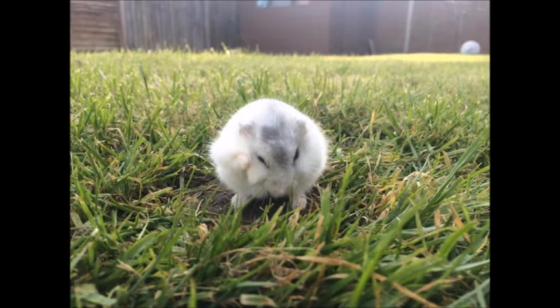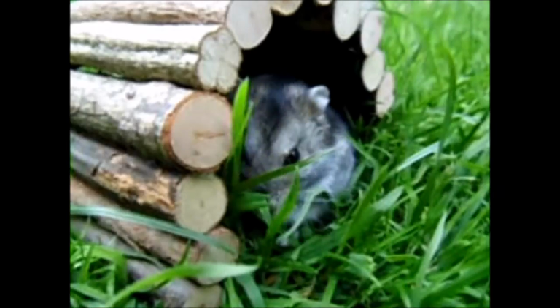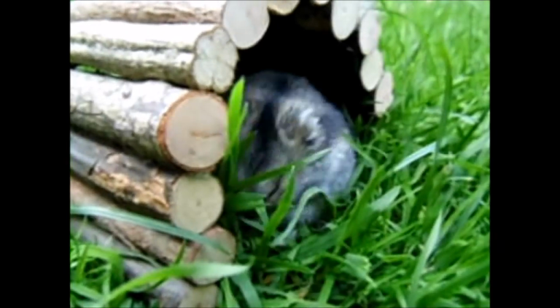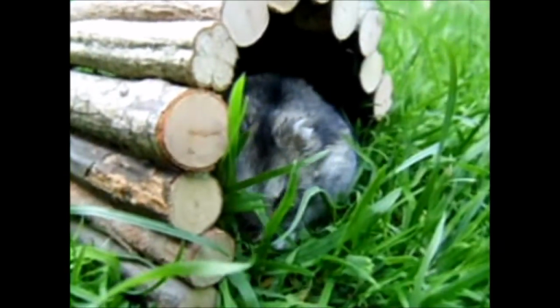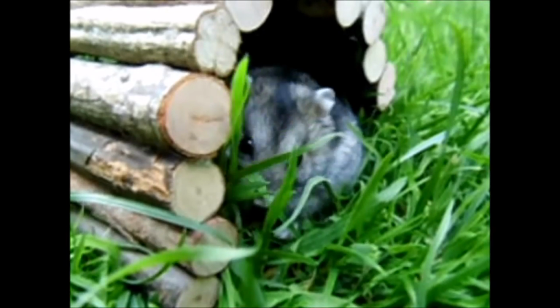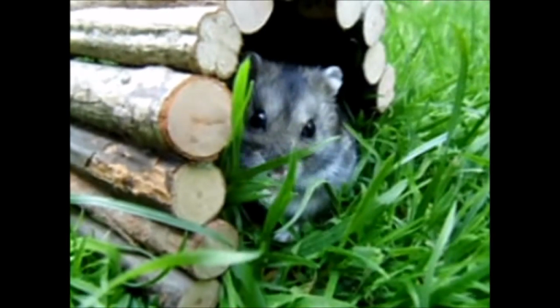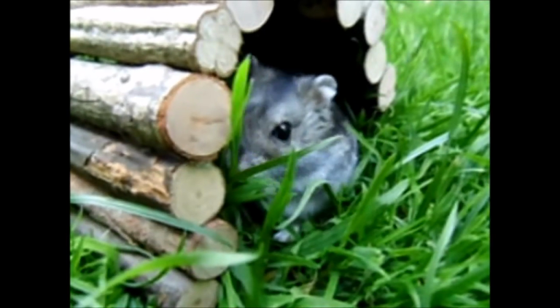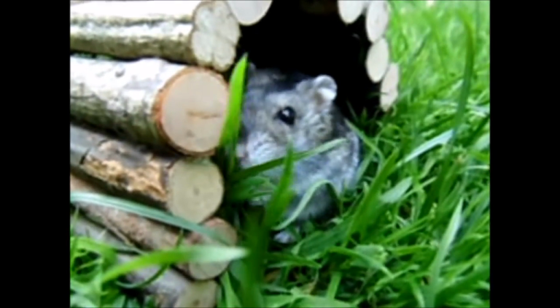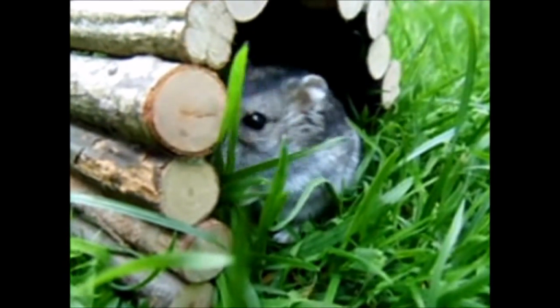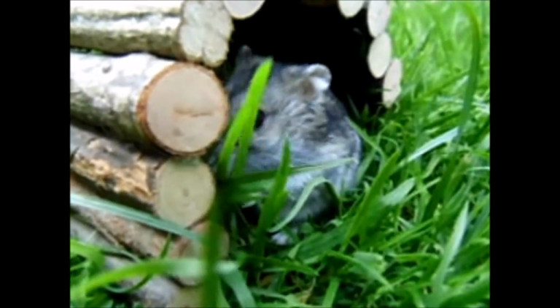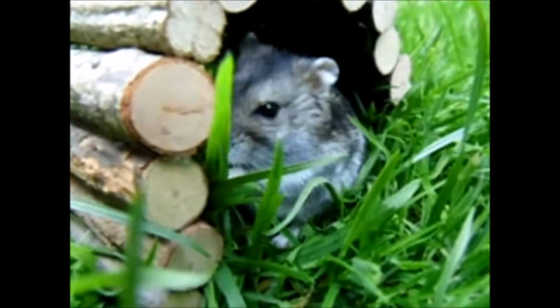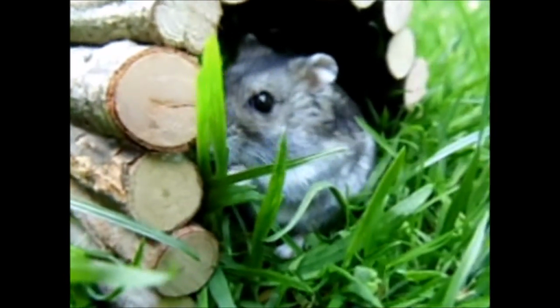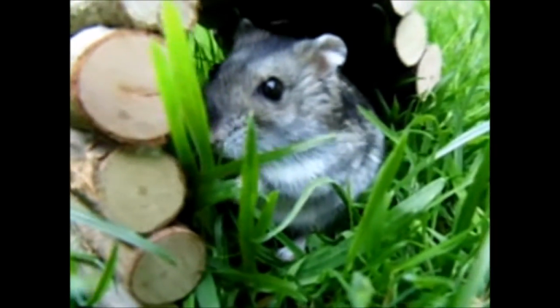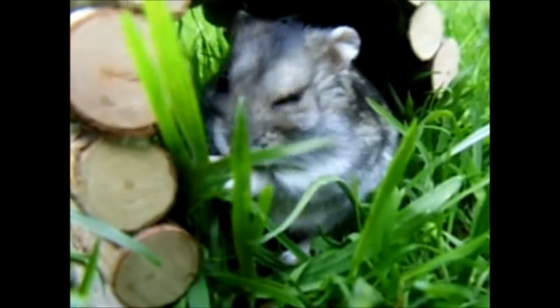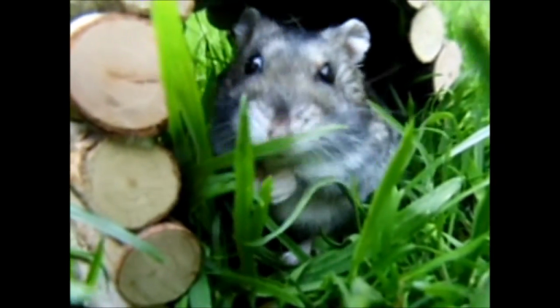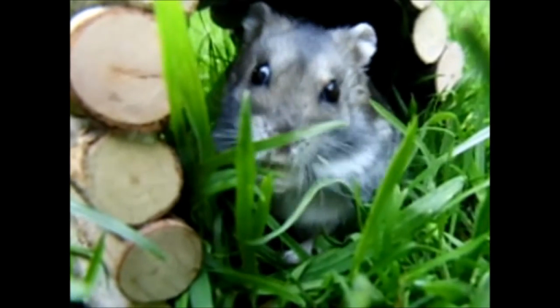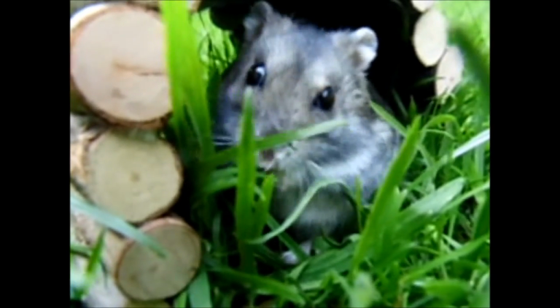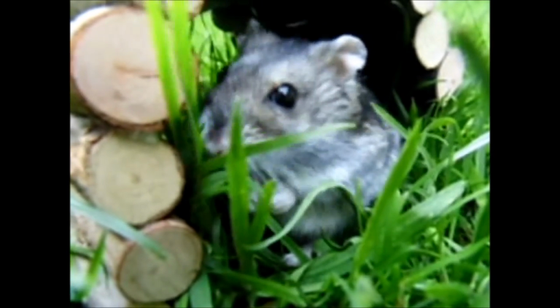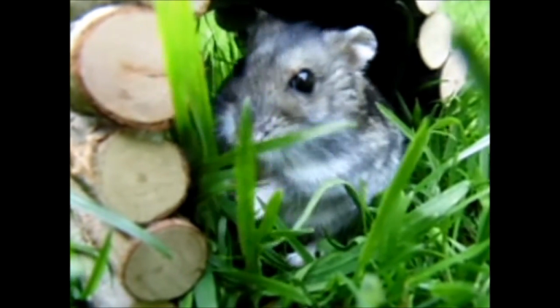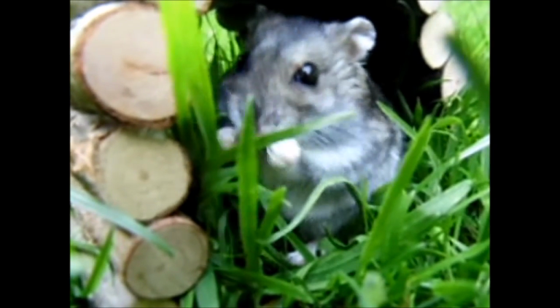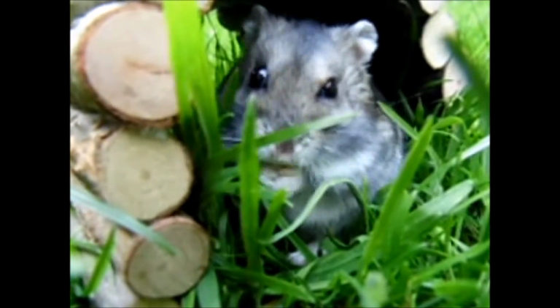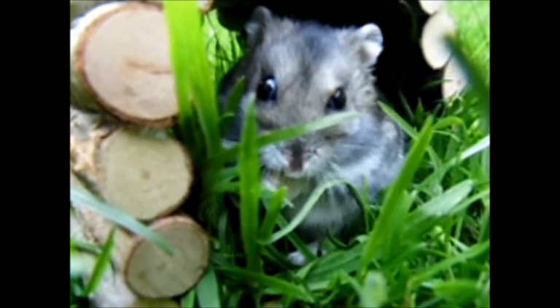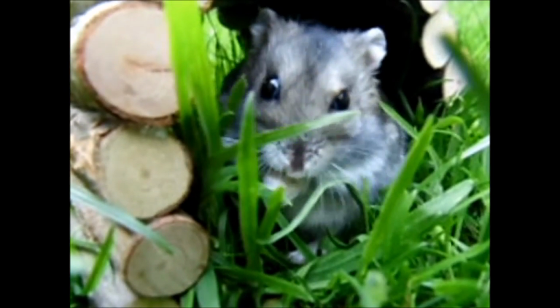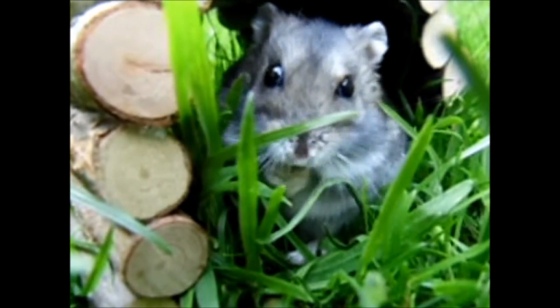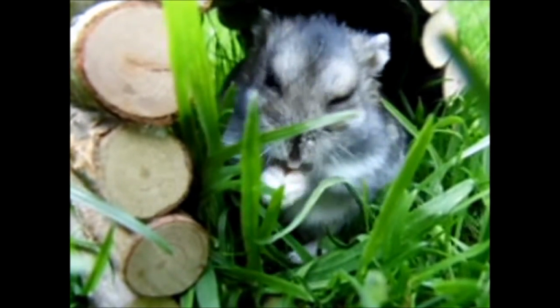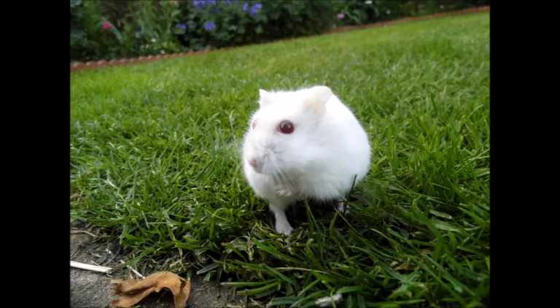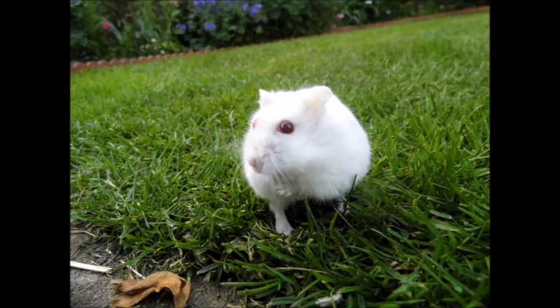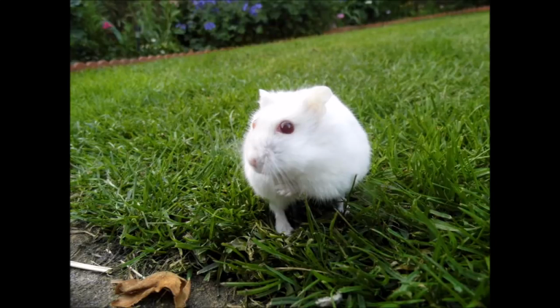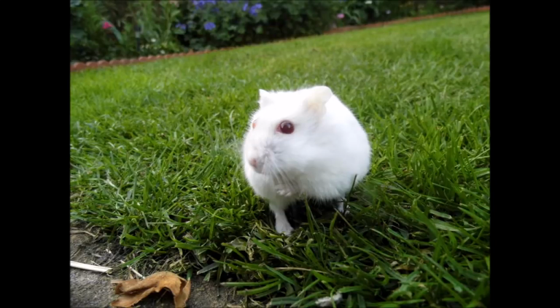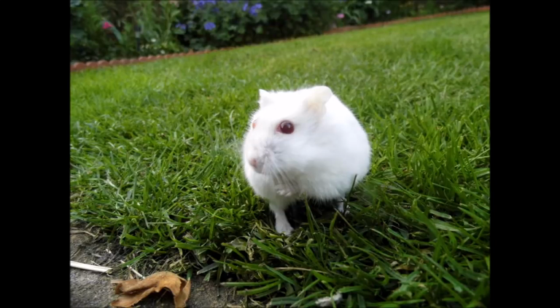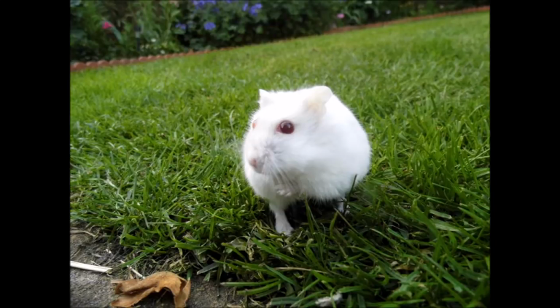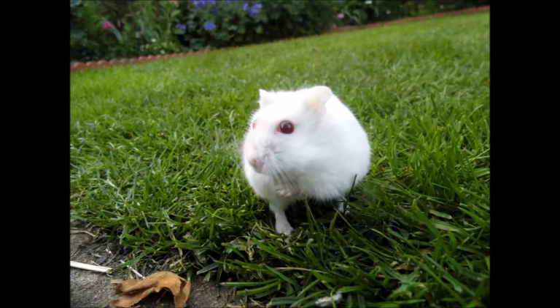To keep hamsters hydrated outside, you need to make sure there's a source of water. If not, you can use fresh fruits and vegetables such as cucumber and bell pepper to keep your hamster nice and hydrated in this warm weather. If not, don't keep them outside longer than 15 minutes.